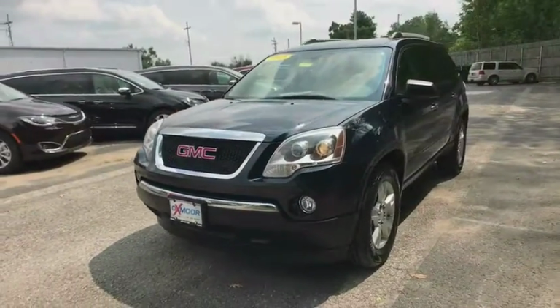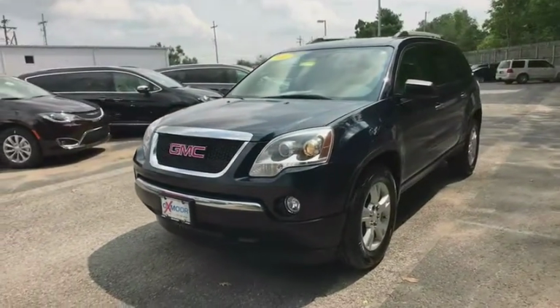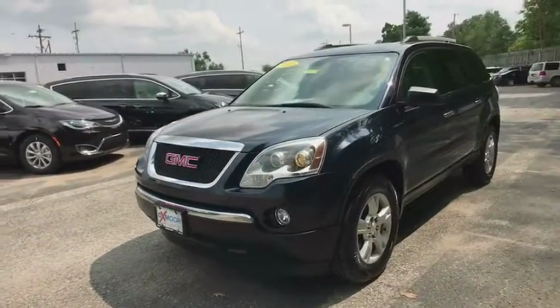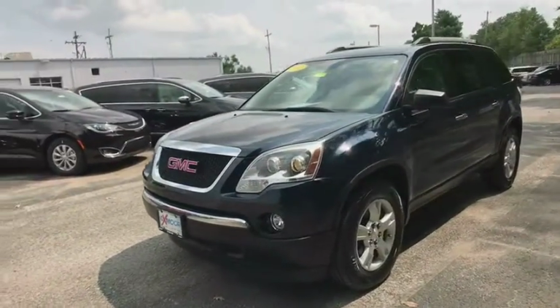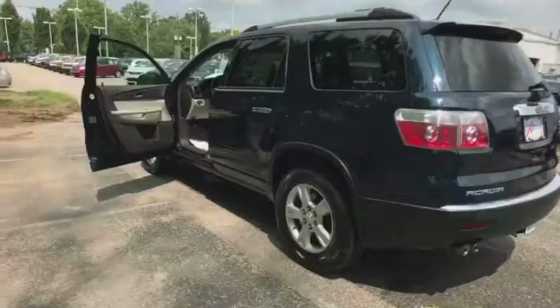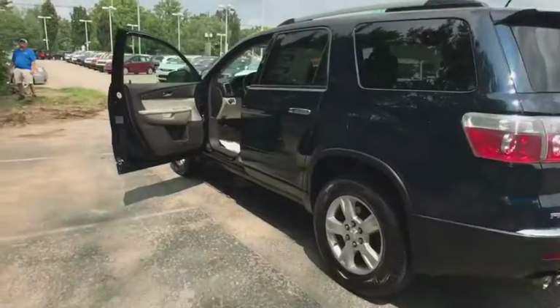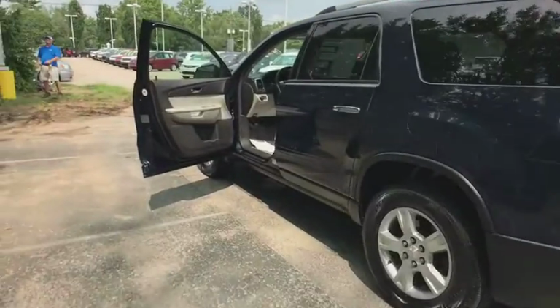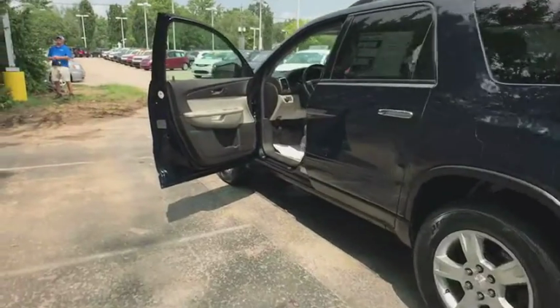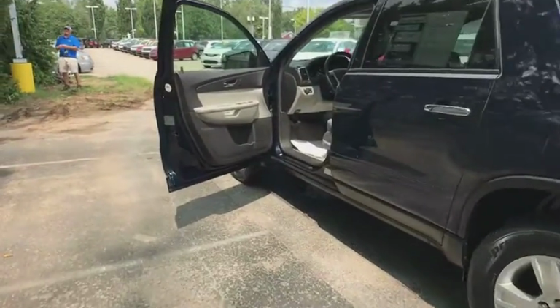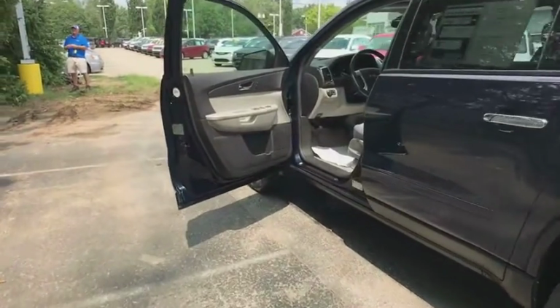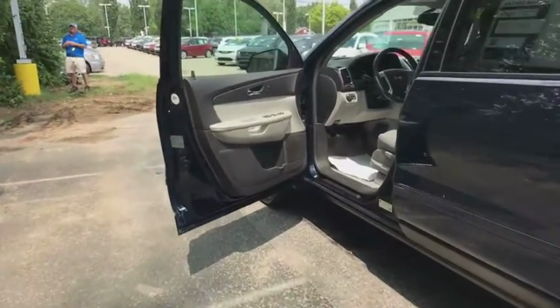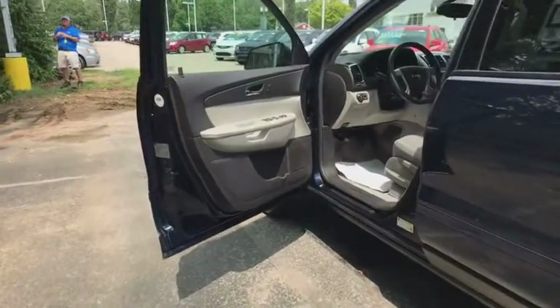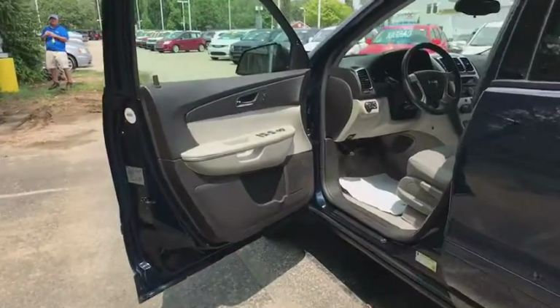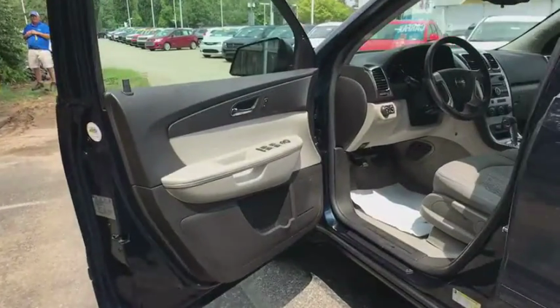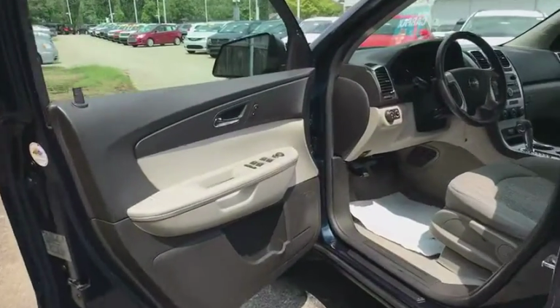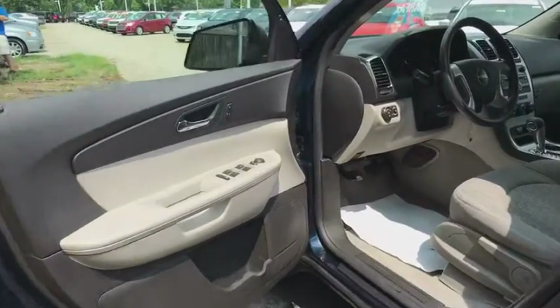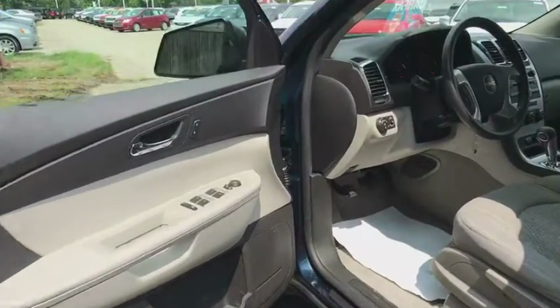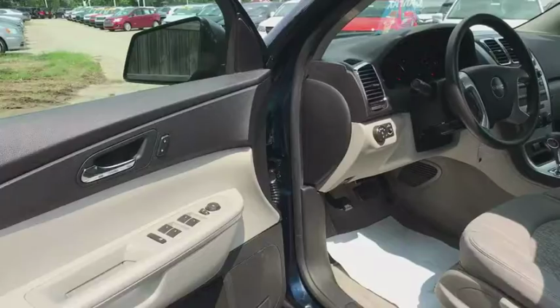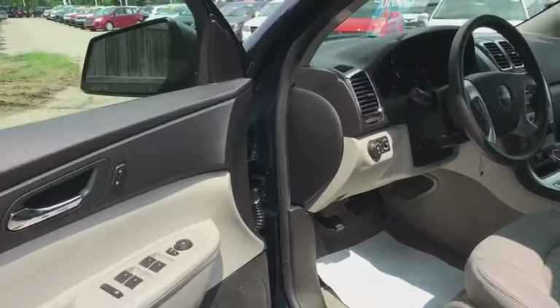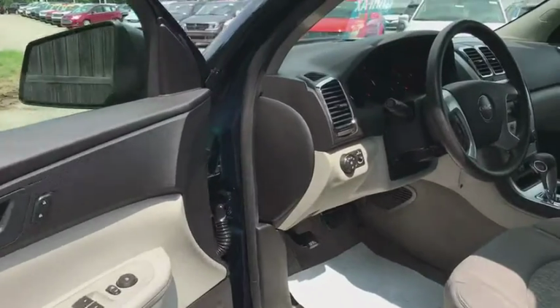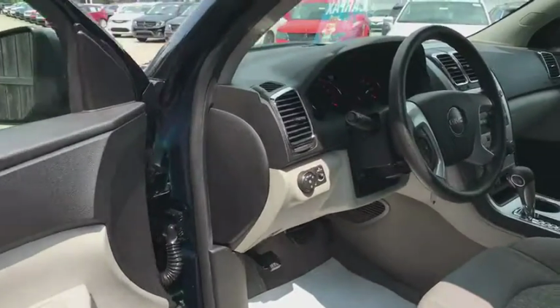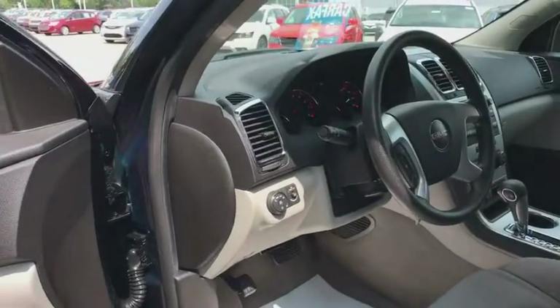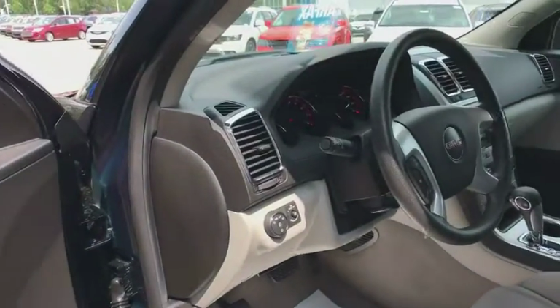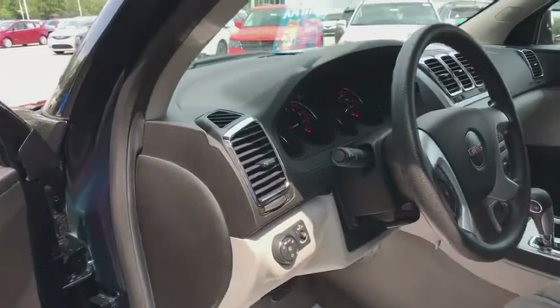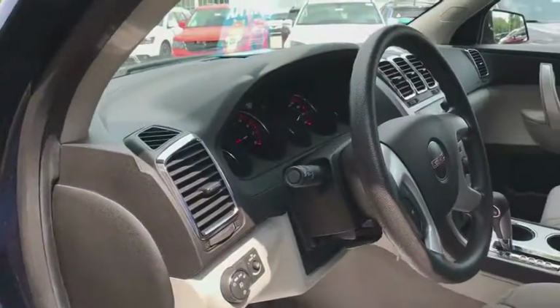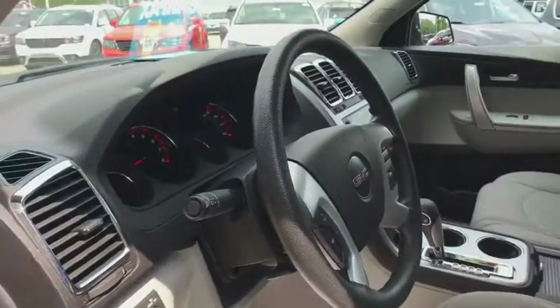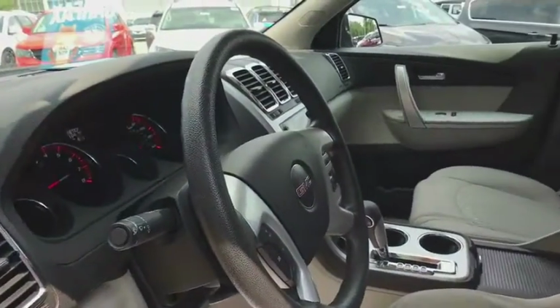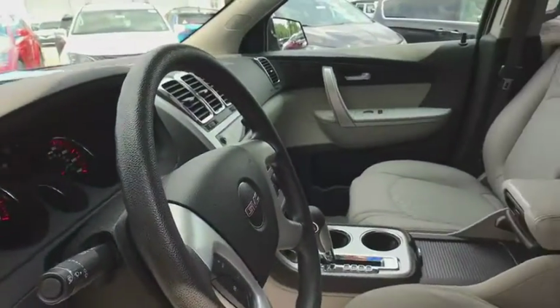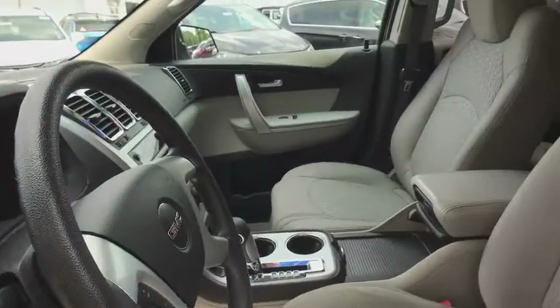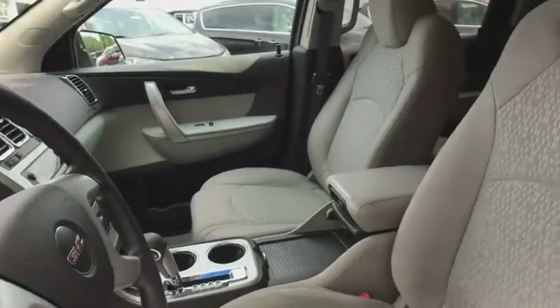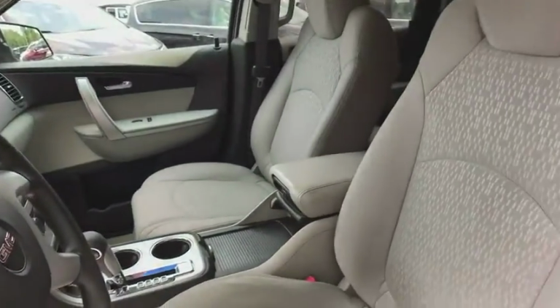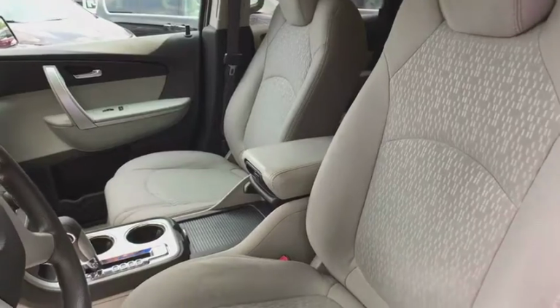This vehicle has less than 150,000 miles. Here are some of this vehicle's great options: traction control, dual airbags, power steering, one owner, alloy wheels, four-wheel disc brakes.